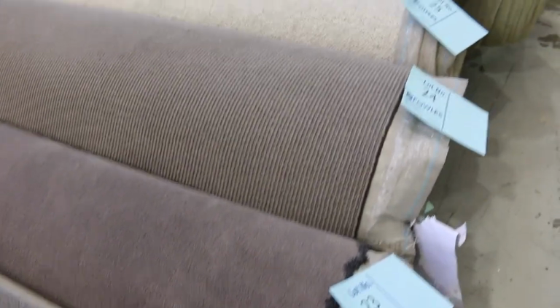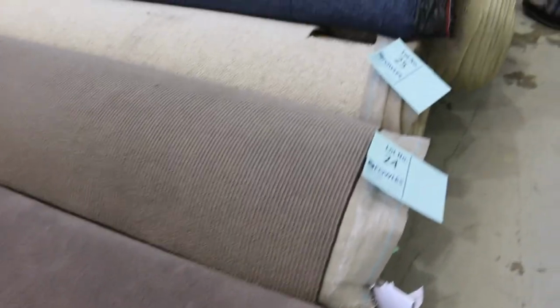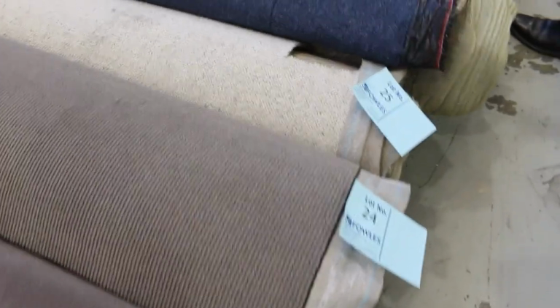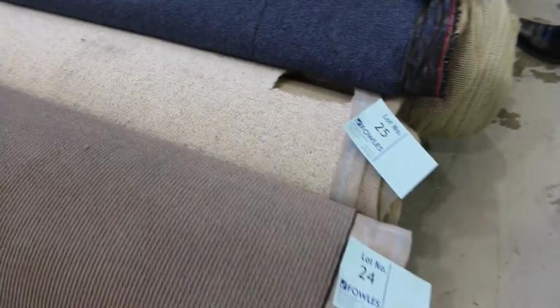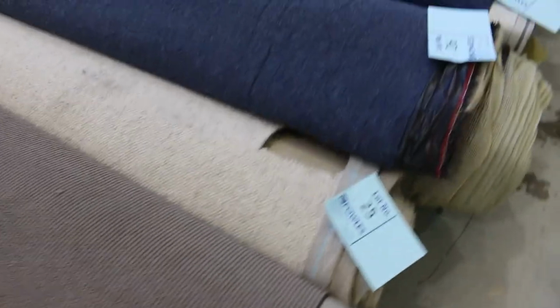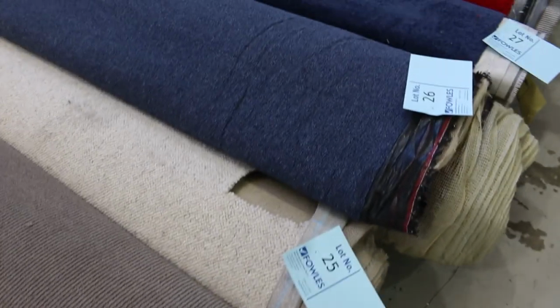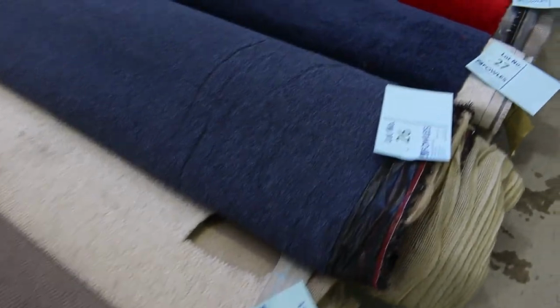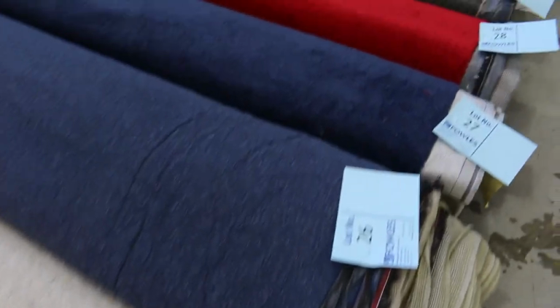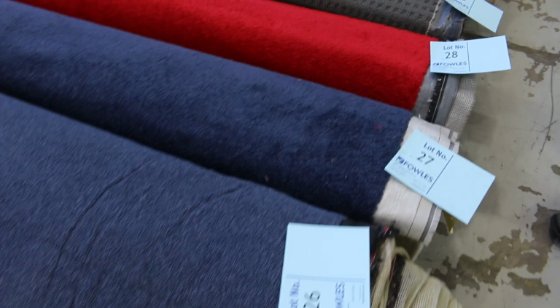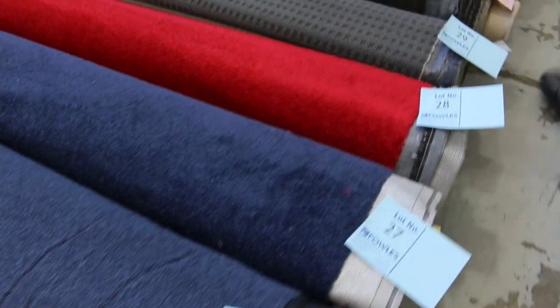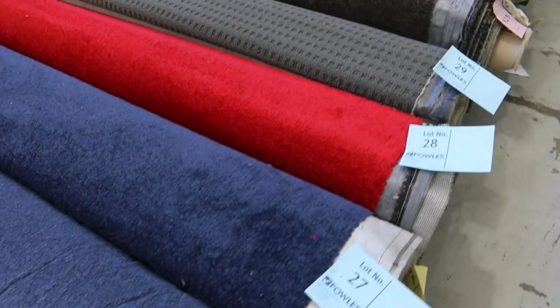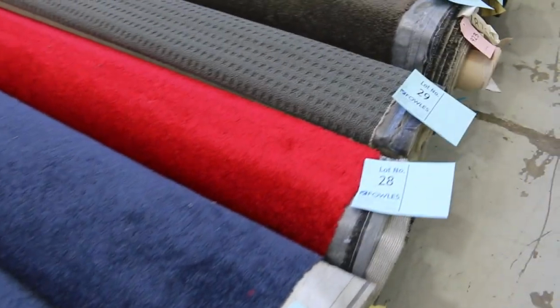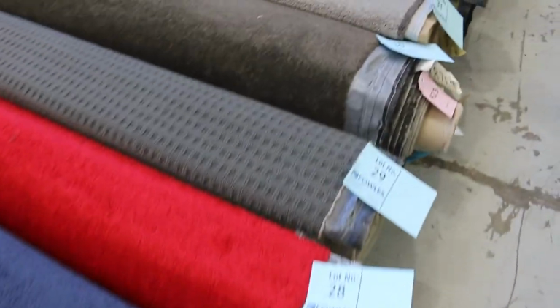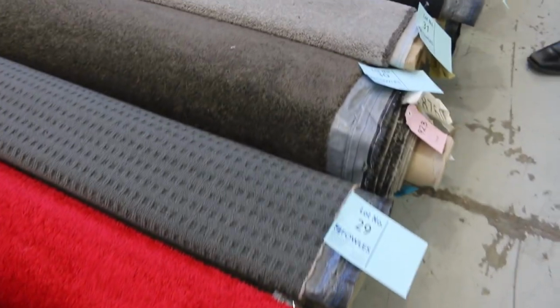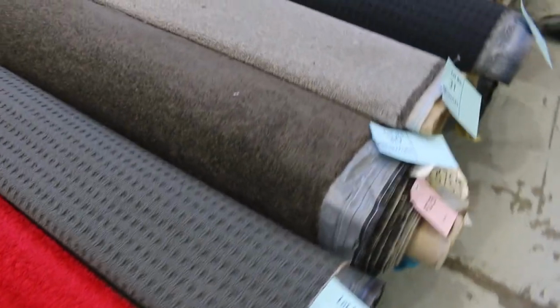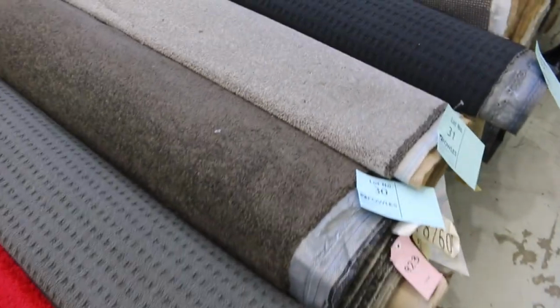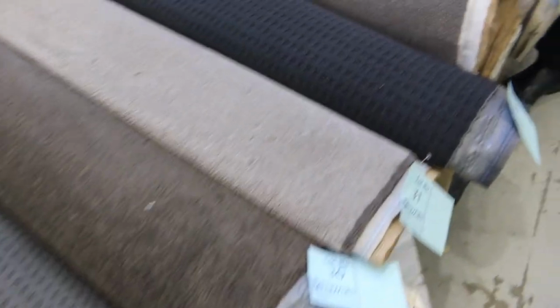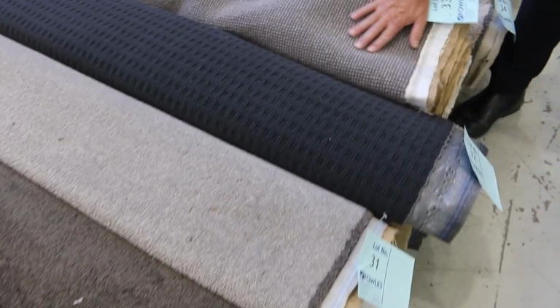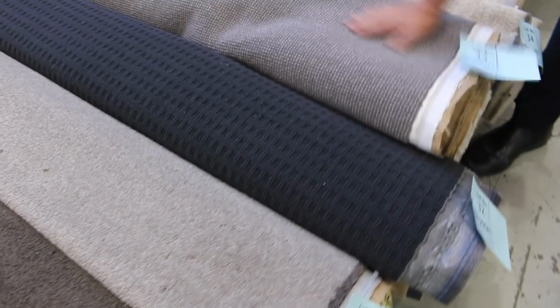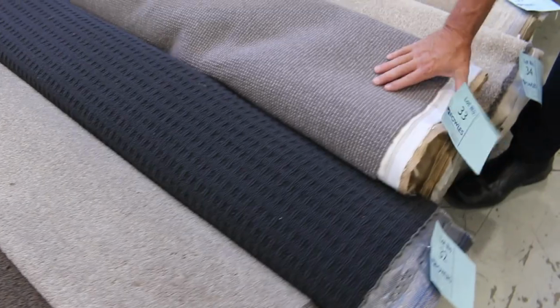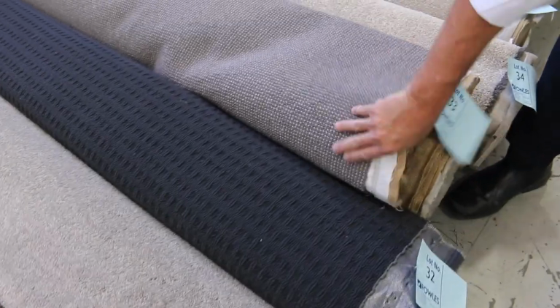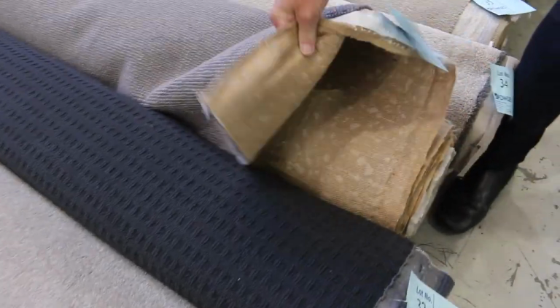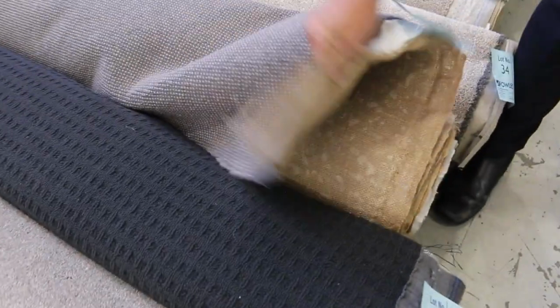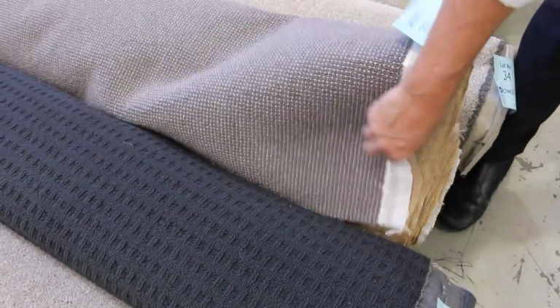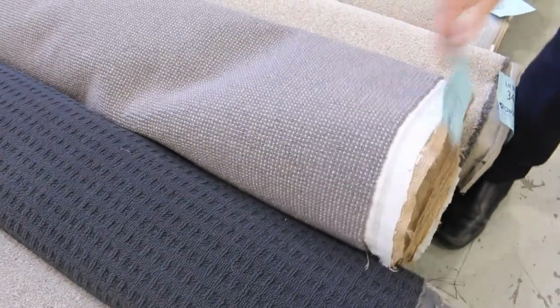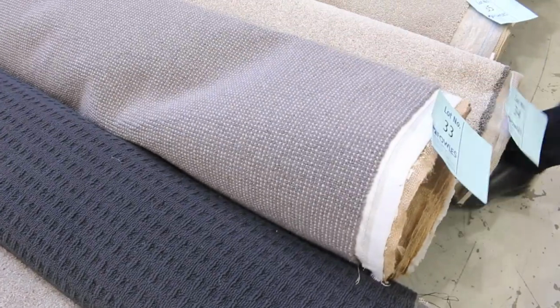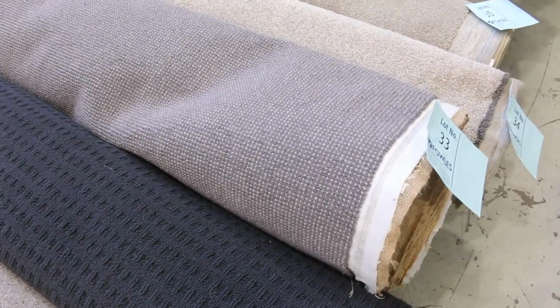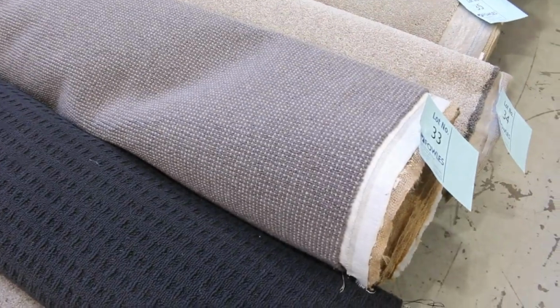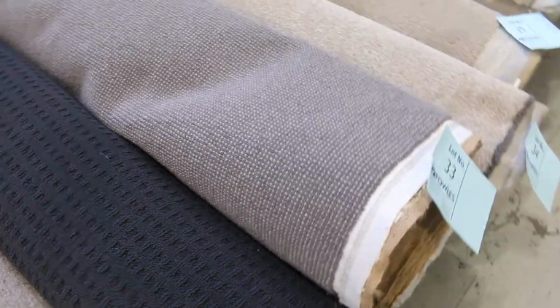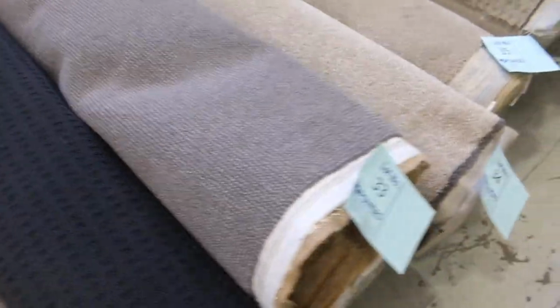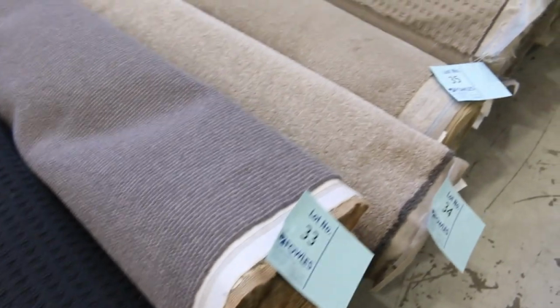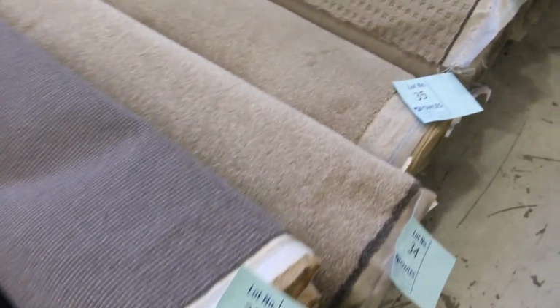They've got some nice colours too. If you want a bit of blue, grey is of course always popular, and some bright red if you want to roll out the red carpet — we've got that. We've got commercial also. Lot number 33 is a nice heavy-wearing commercial wool. That one will be perfect for an office or shop. We've got plenty more commercial coming up.